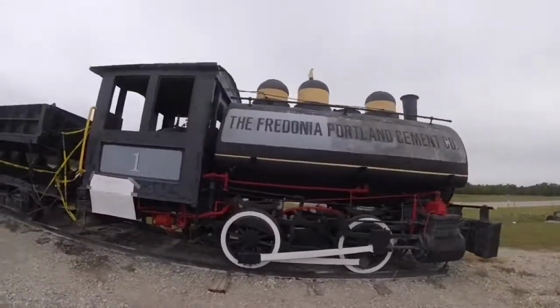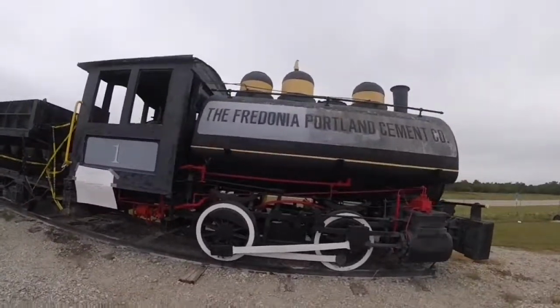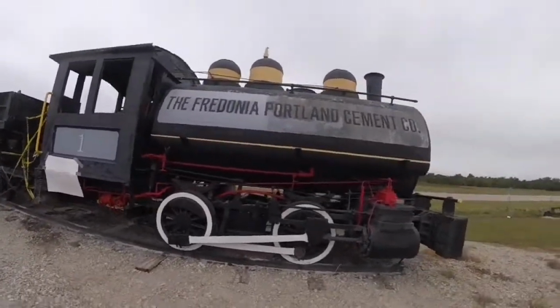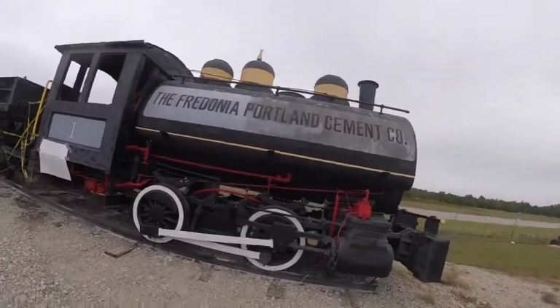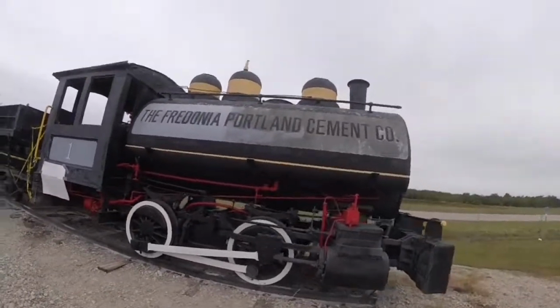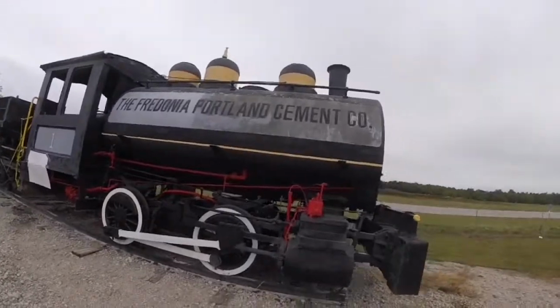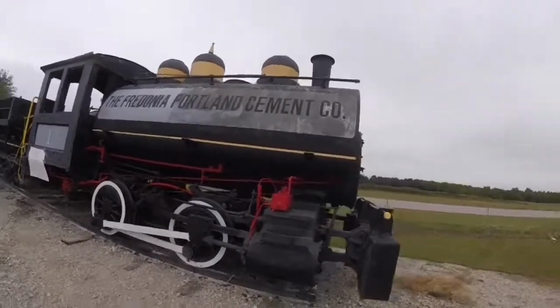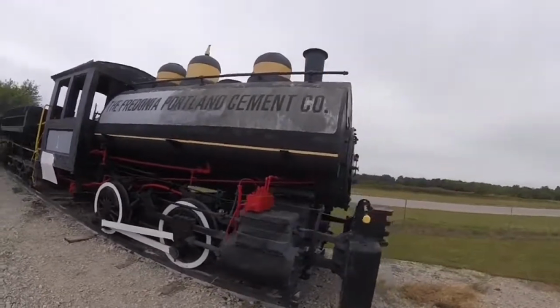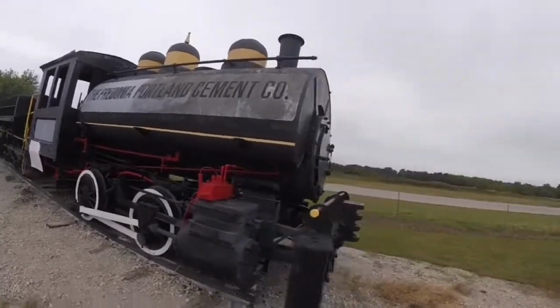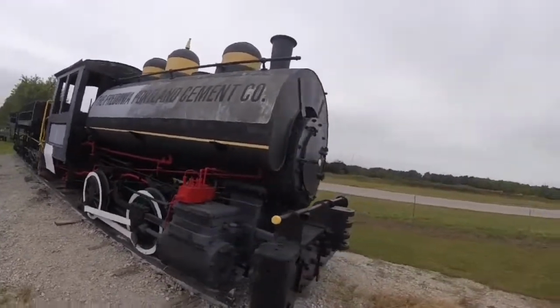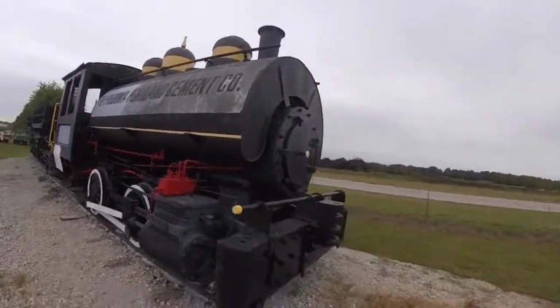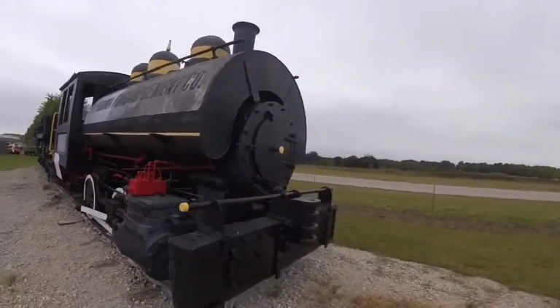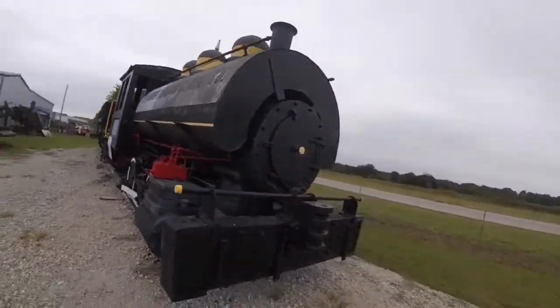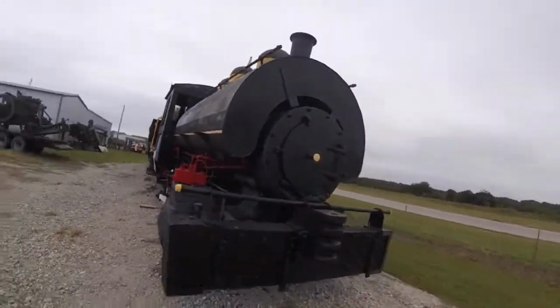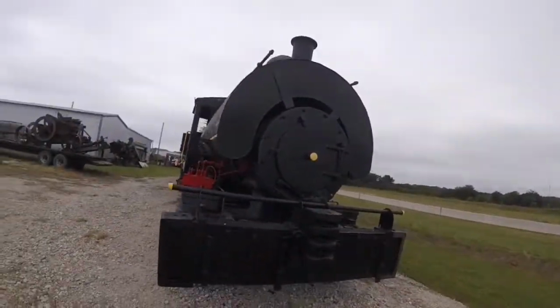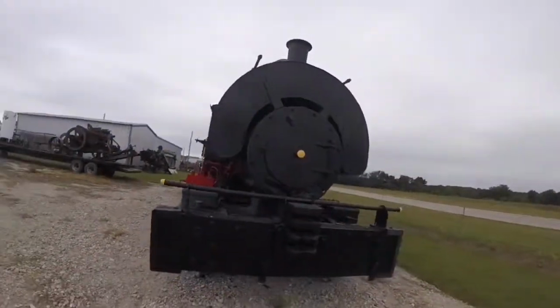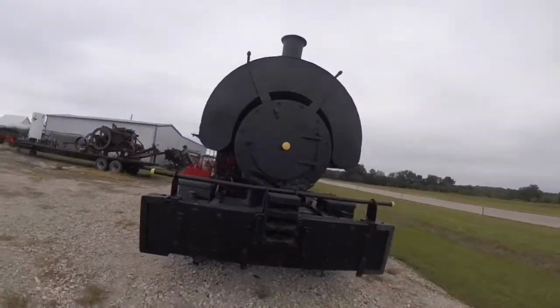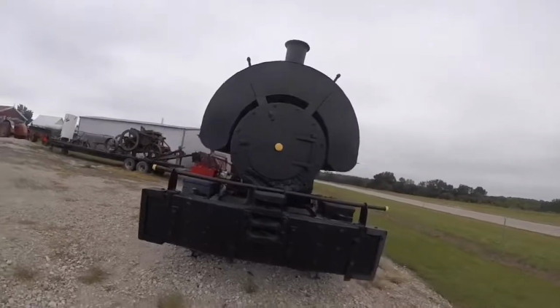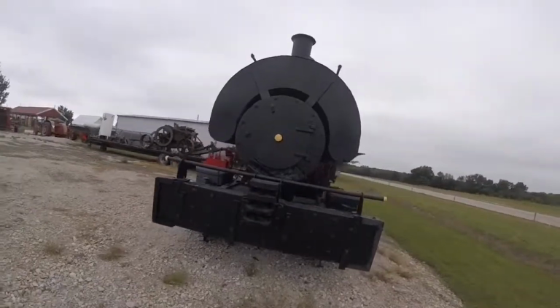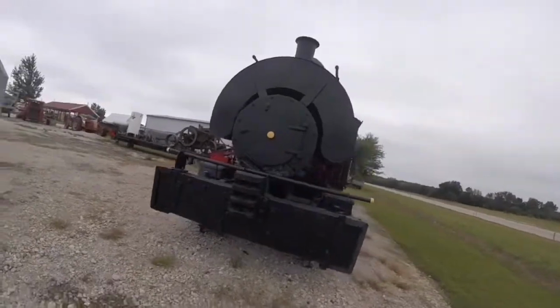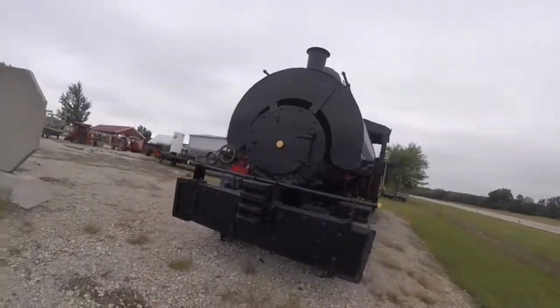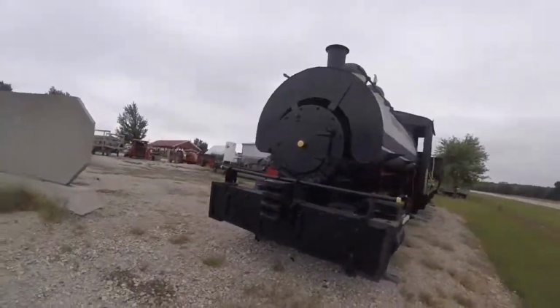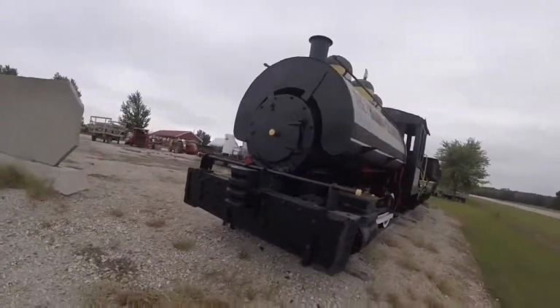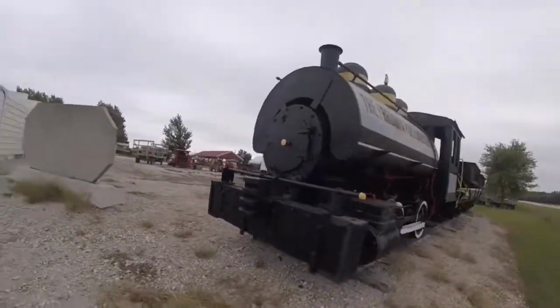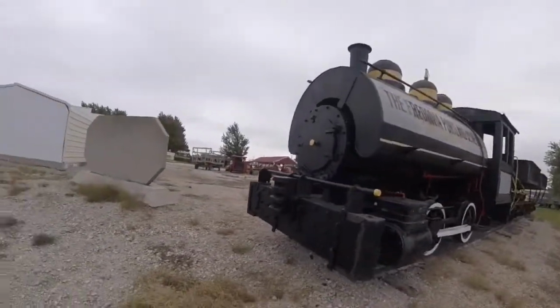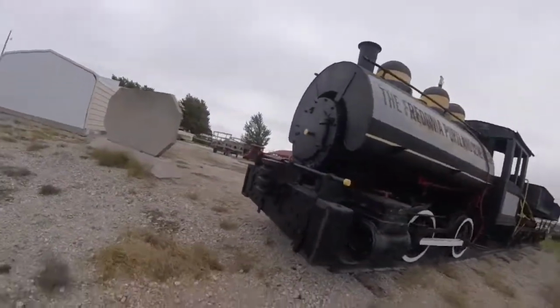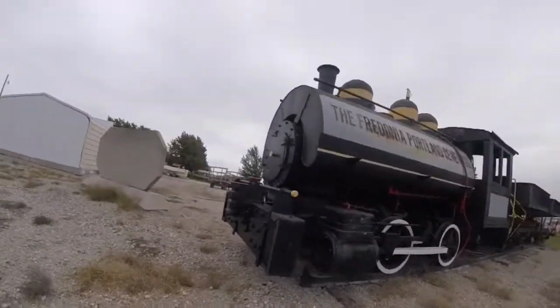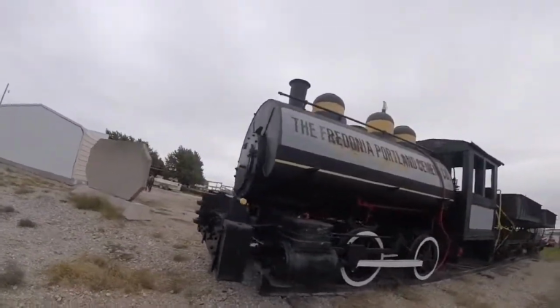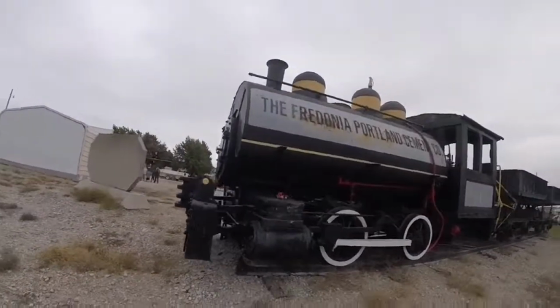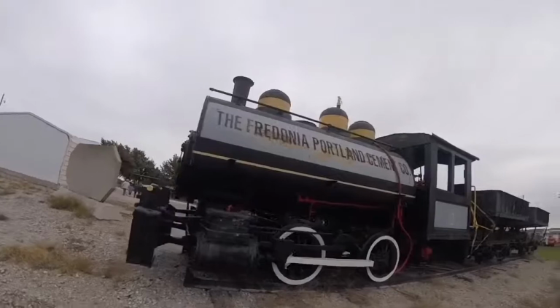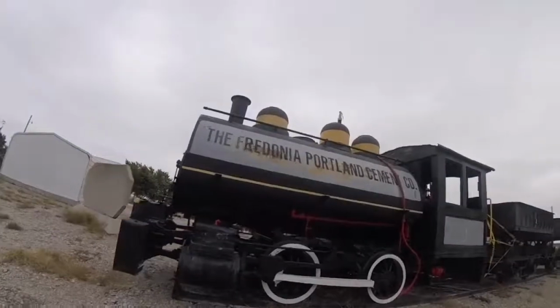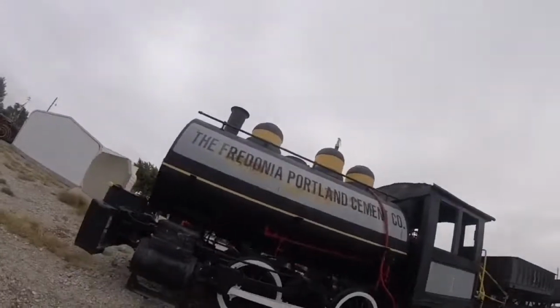Then later on, Fredonia Portland Cement One was retired and was put in this spot at the Wilson County Iron Club grounds in Fredonia, Kansas, where it can be seen today.